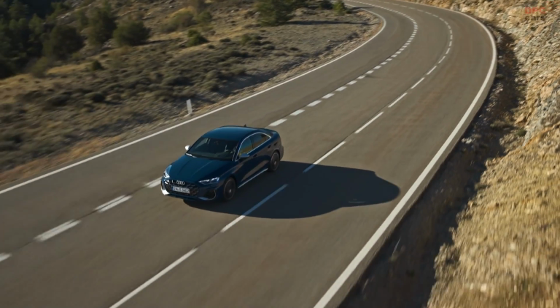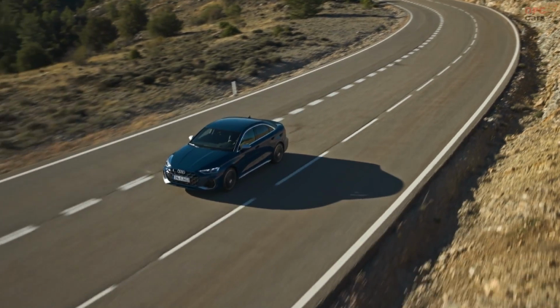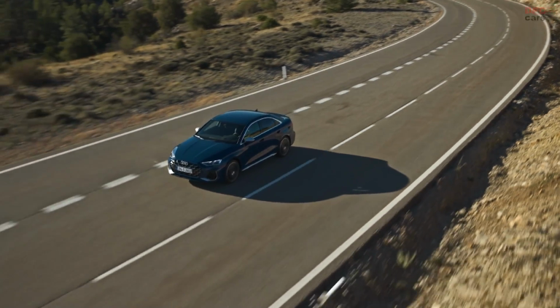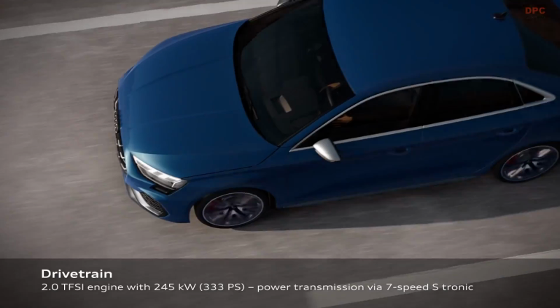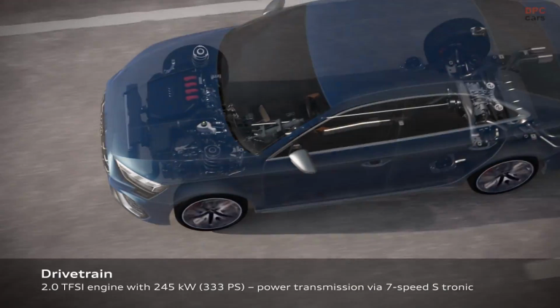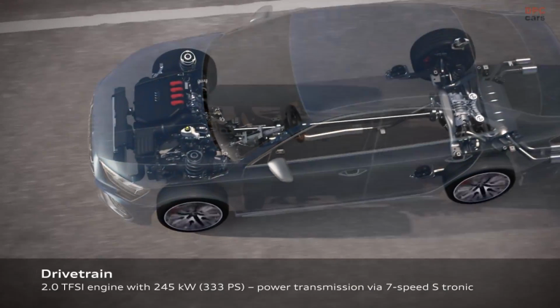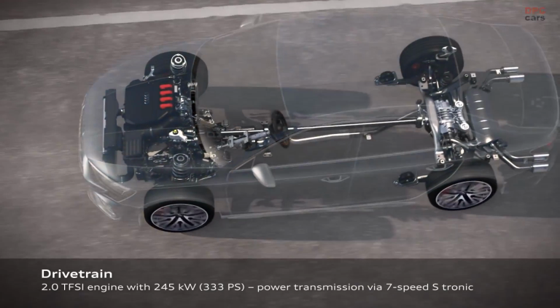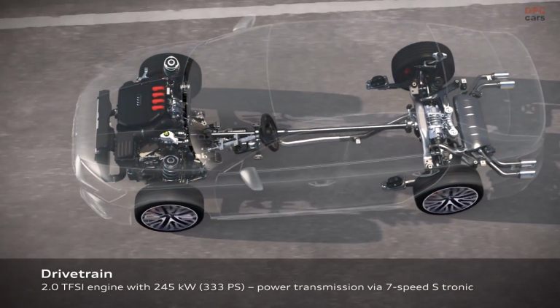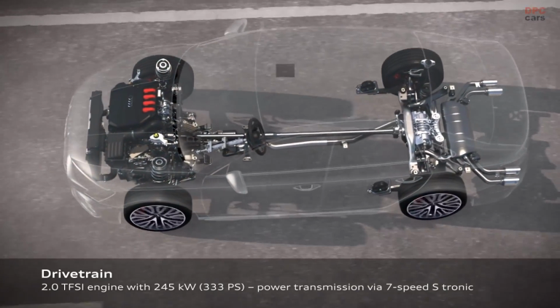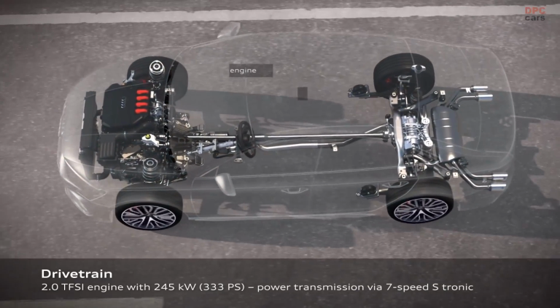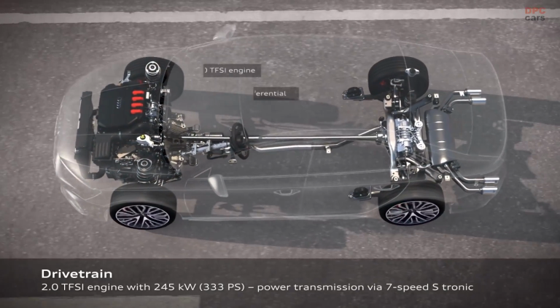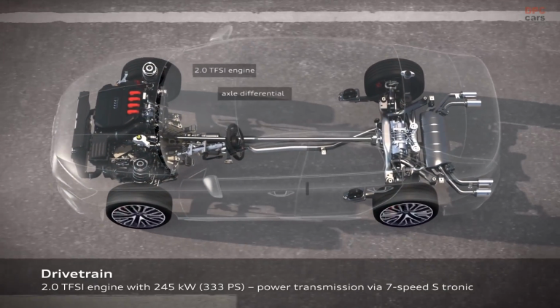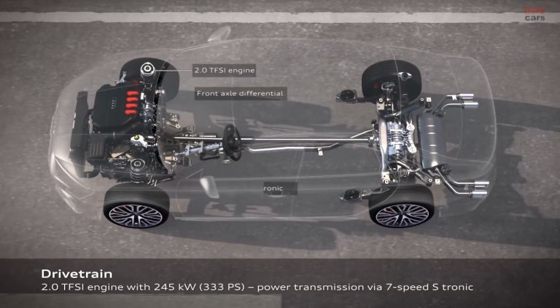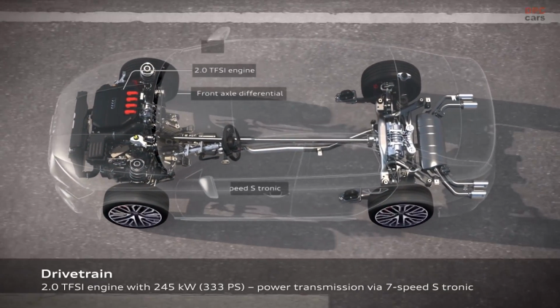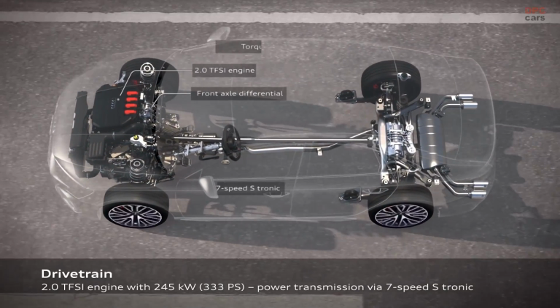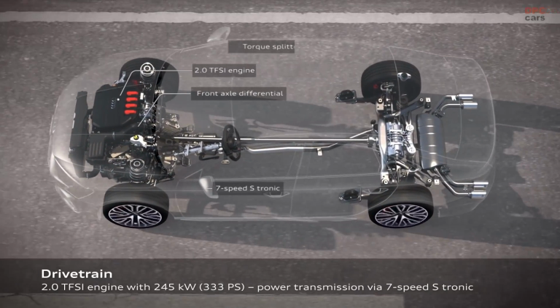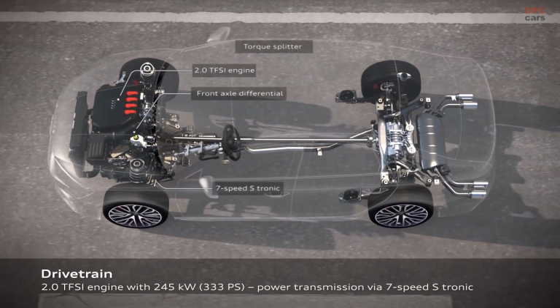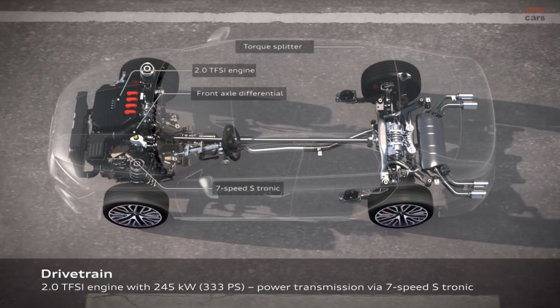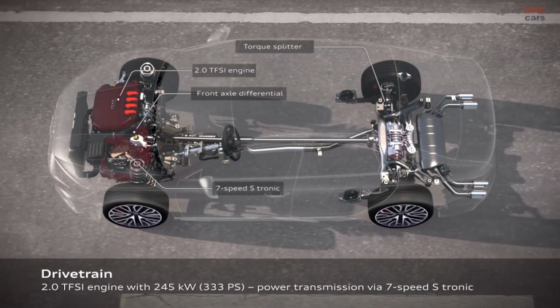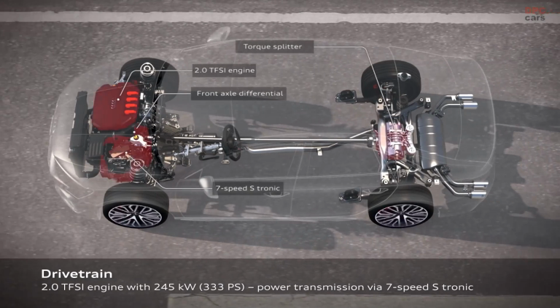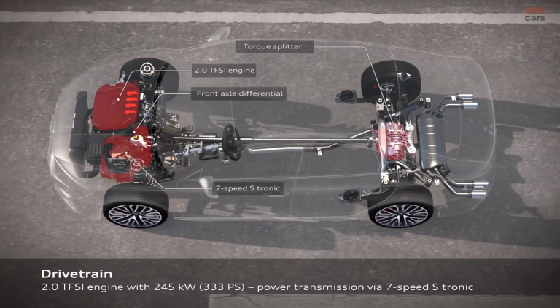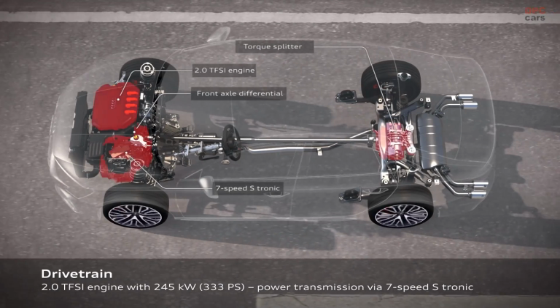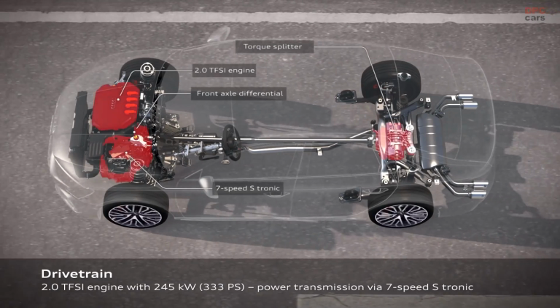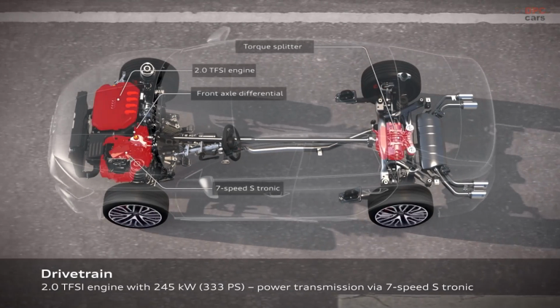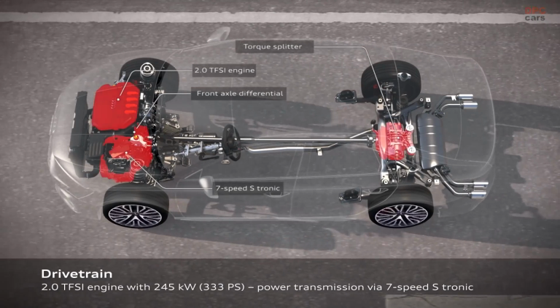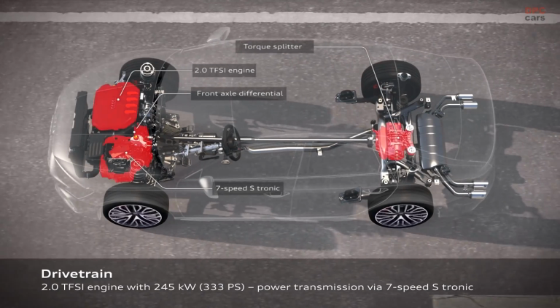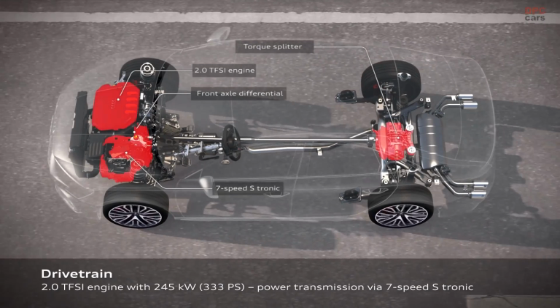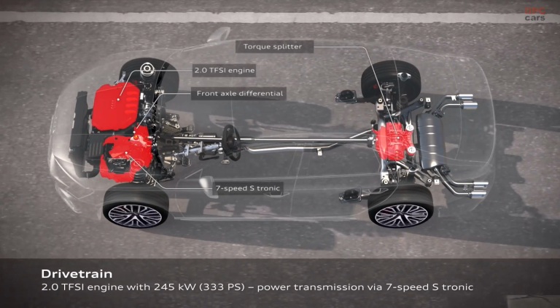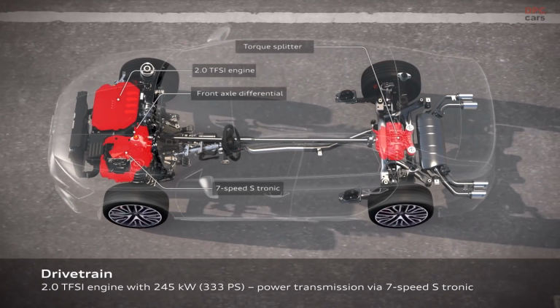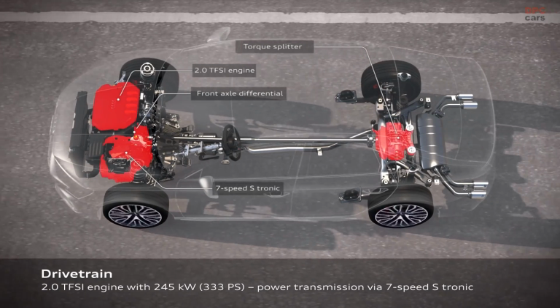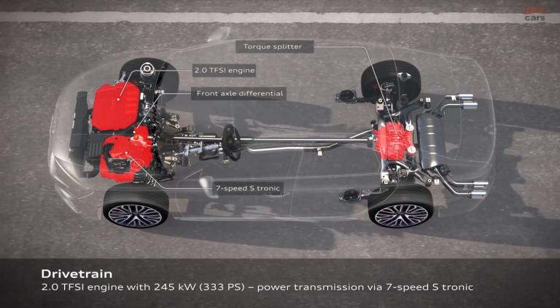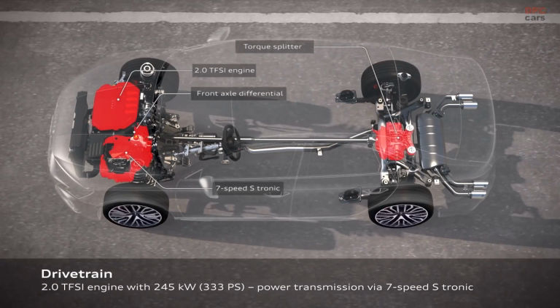We have here in the car our new drivetrain with a new engine, the 7-speed S-Tronic and the torque splitter on the rear.